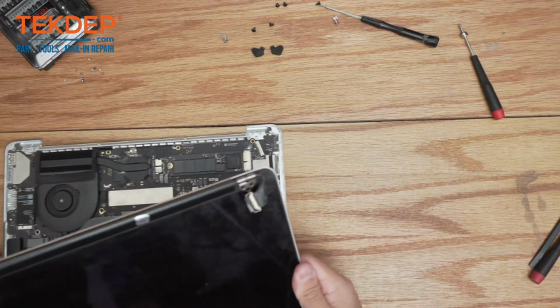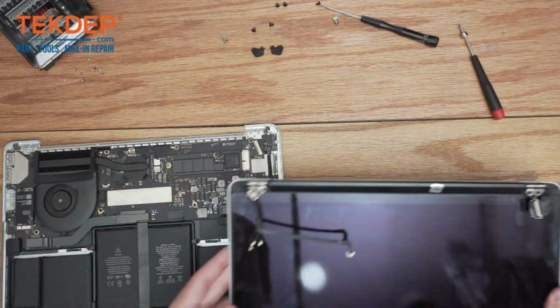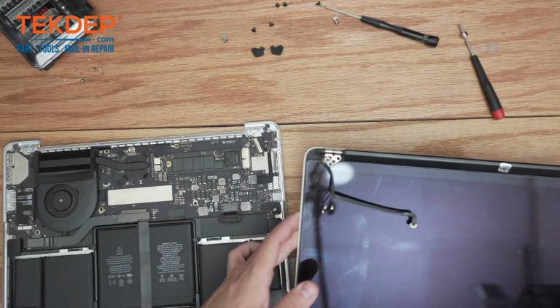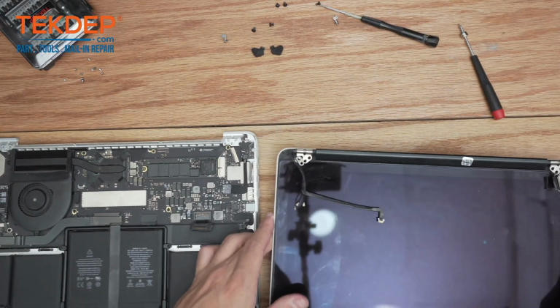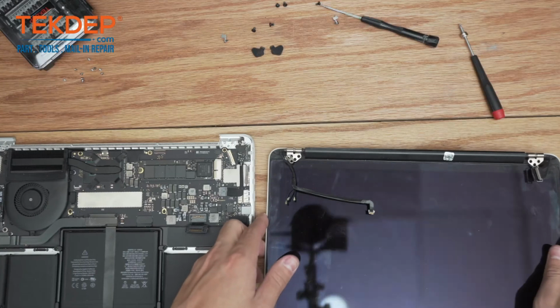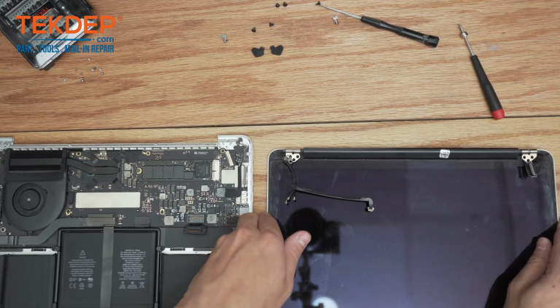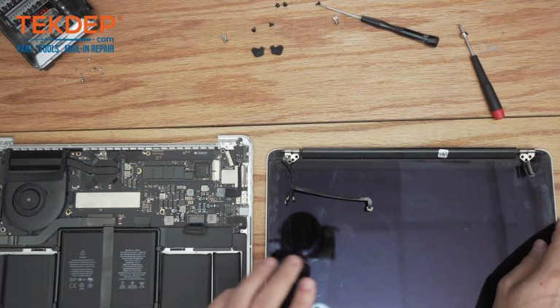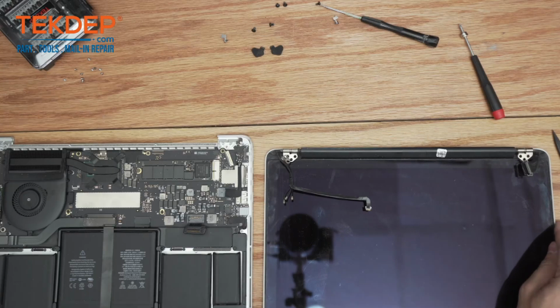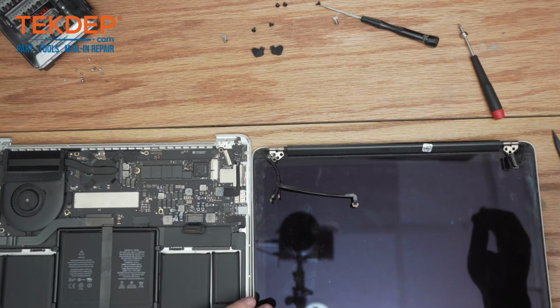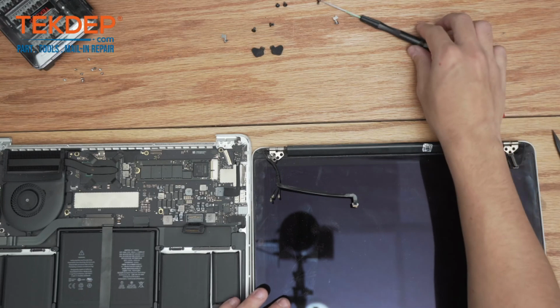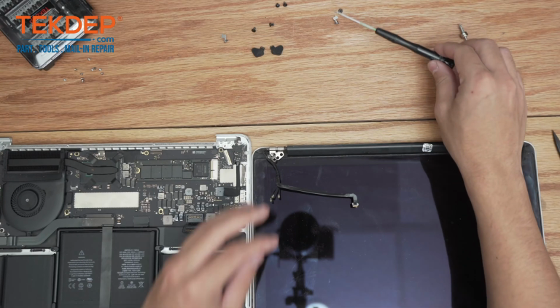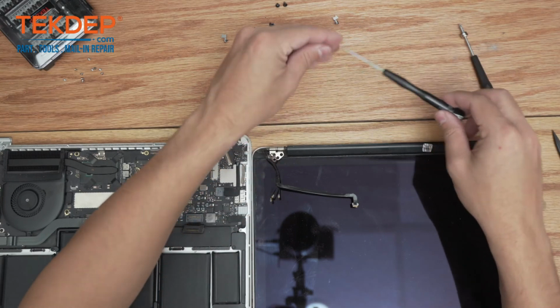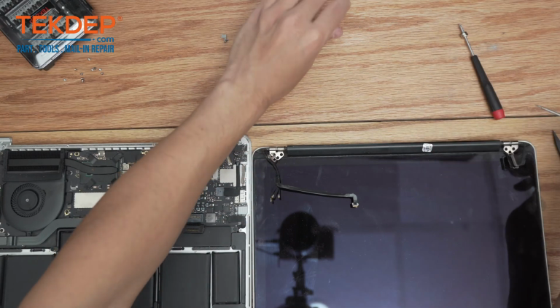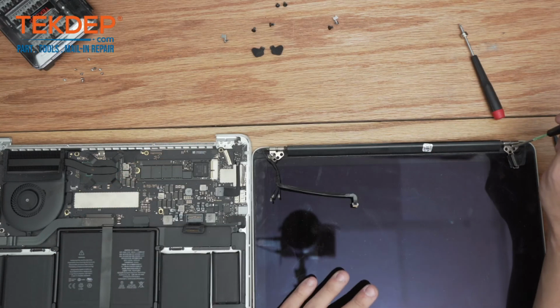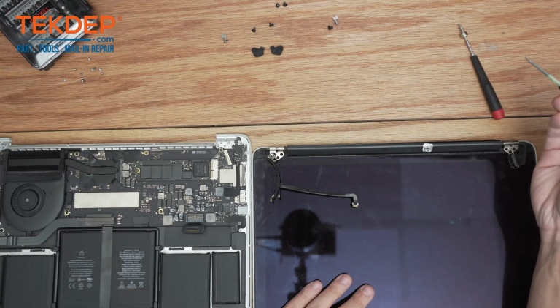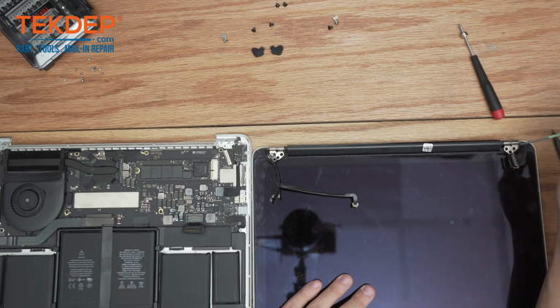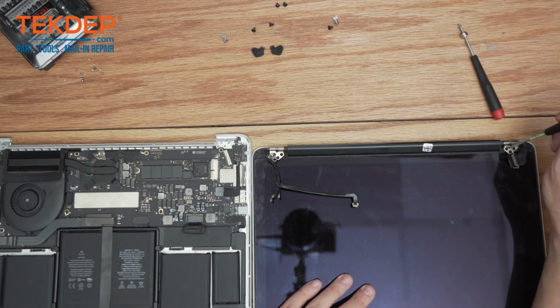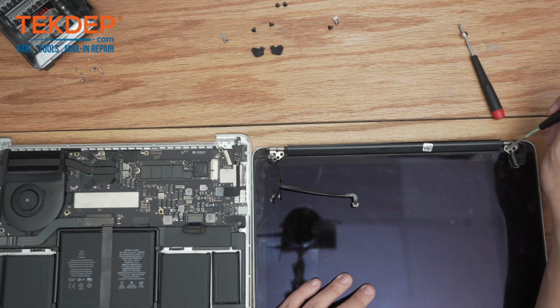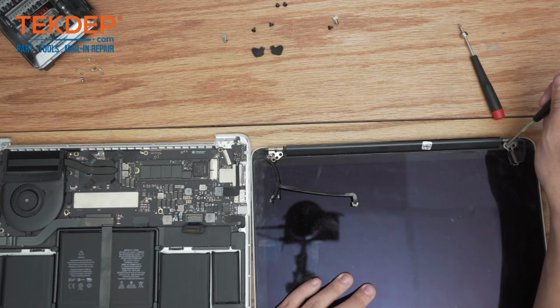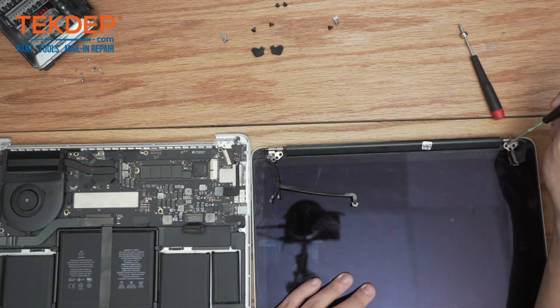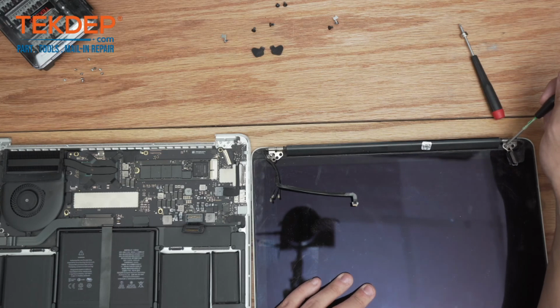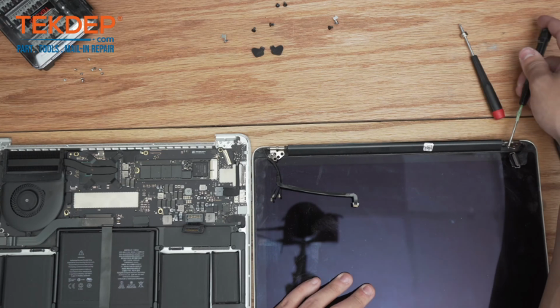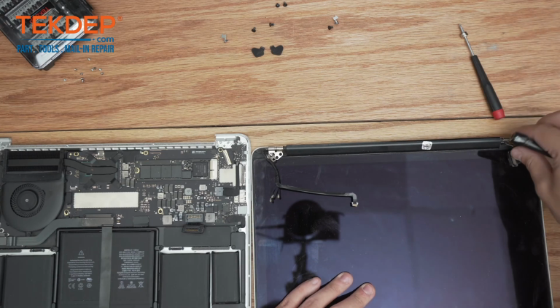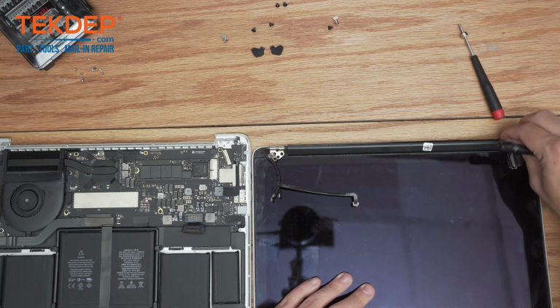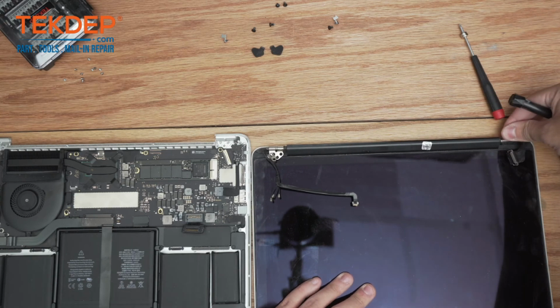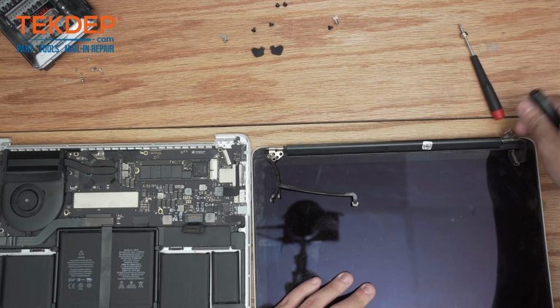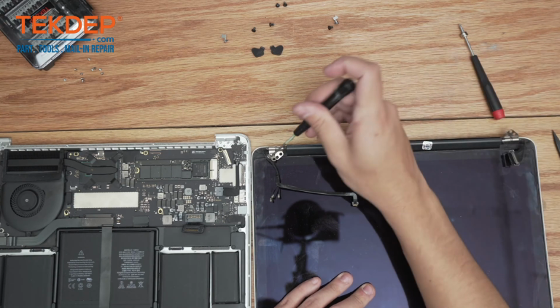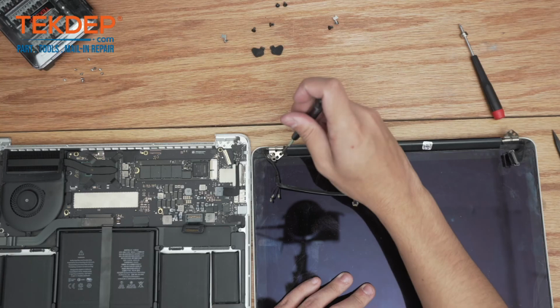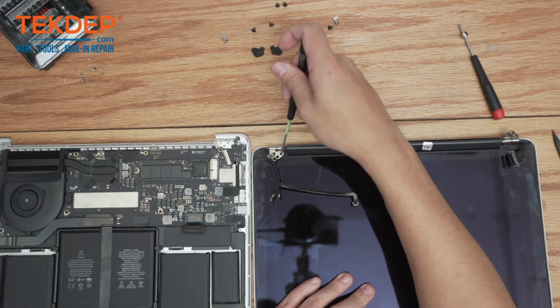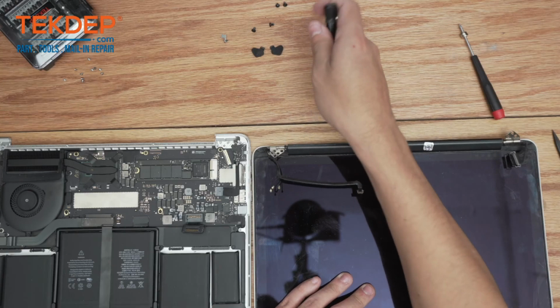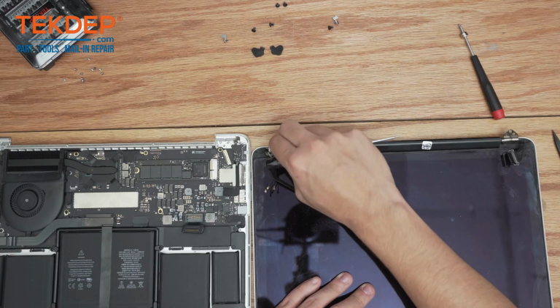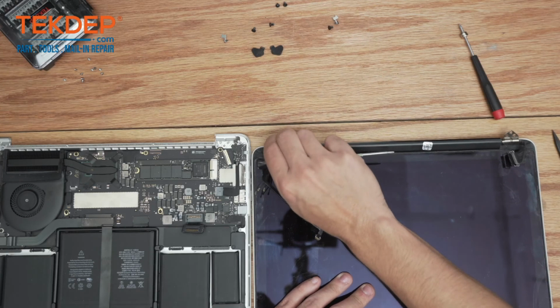Before we get this LCD ready for installation, there are a couple of things we have to do to it. We're going to take our pentalobe screwdriver, go into one of these holes here, and just start bending the hinges upward for installation.